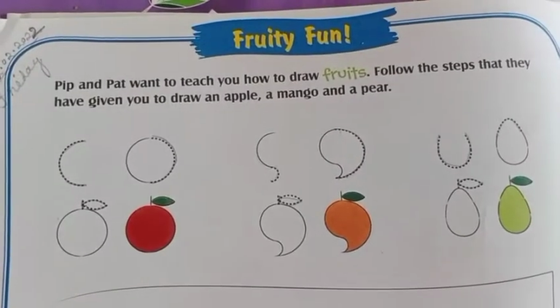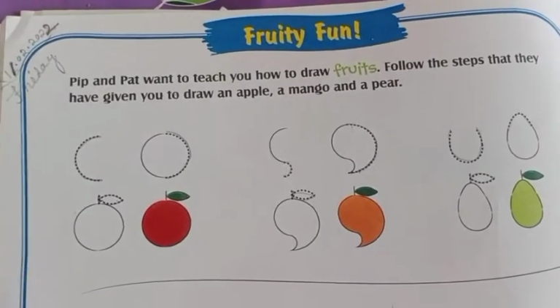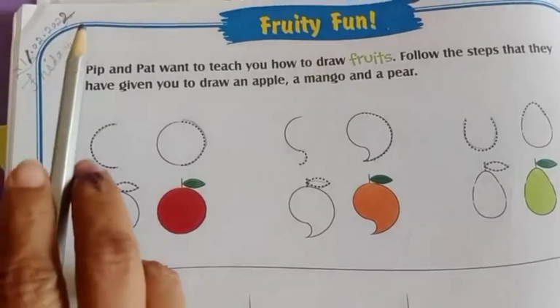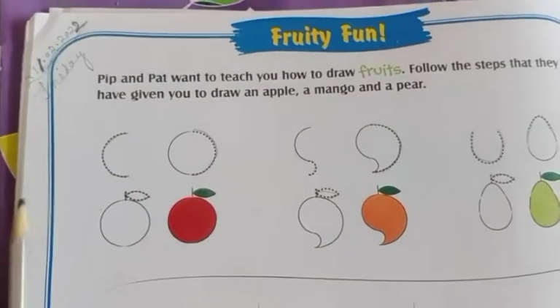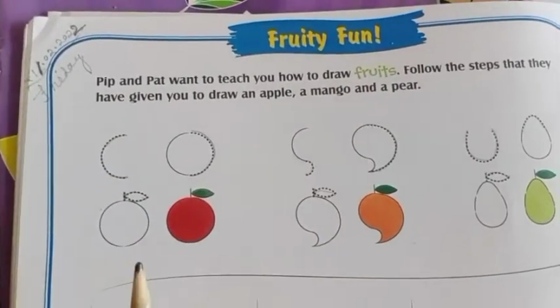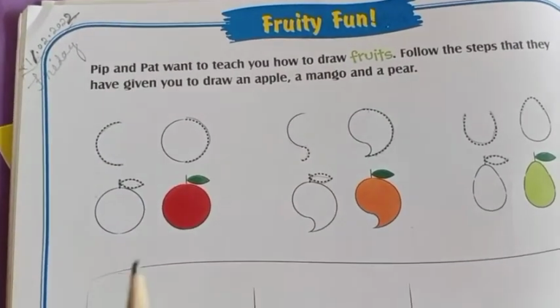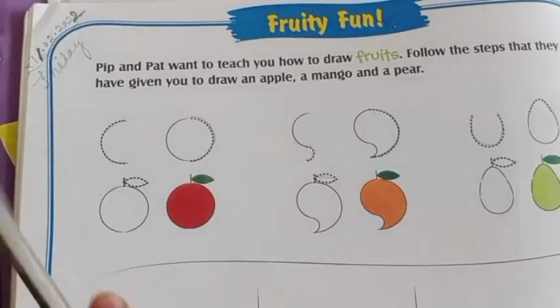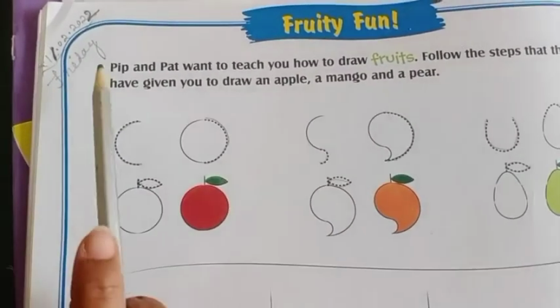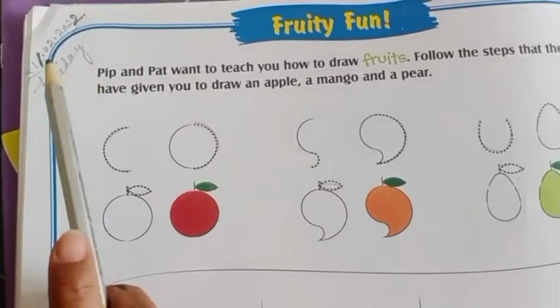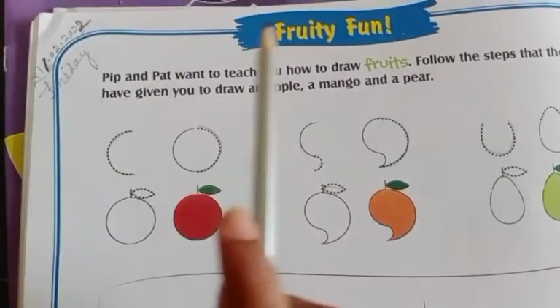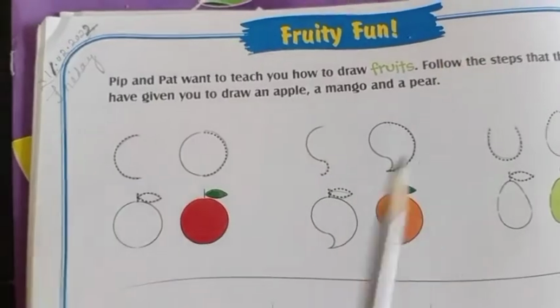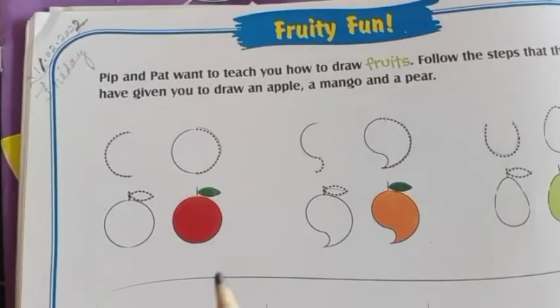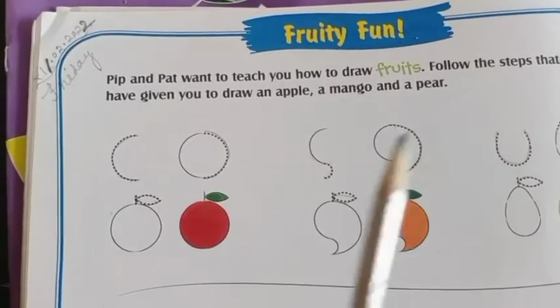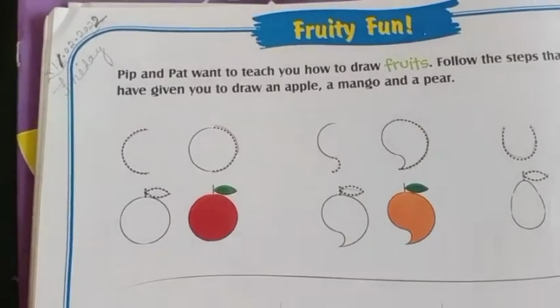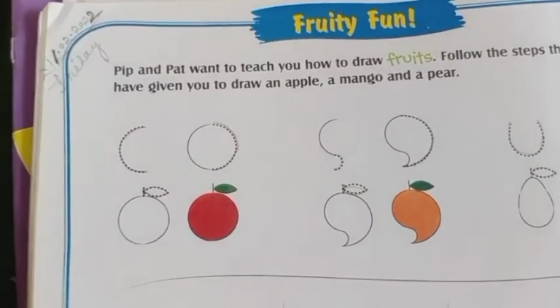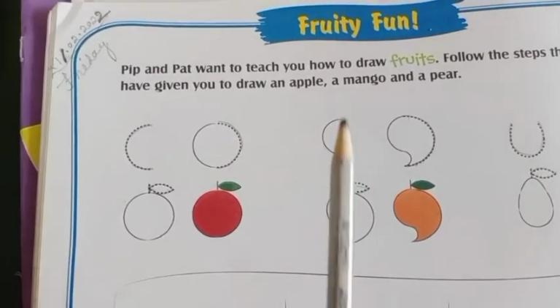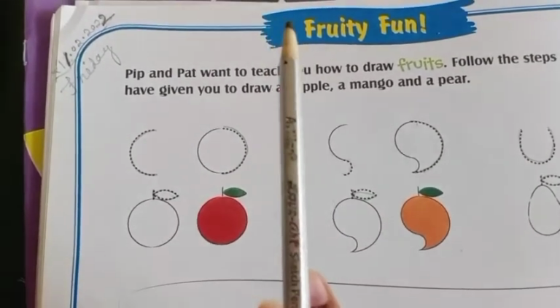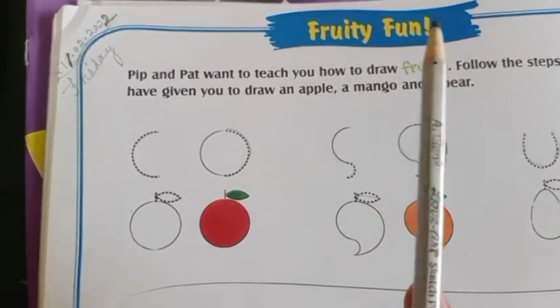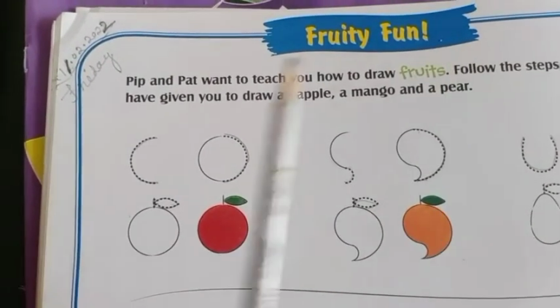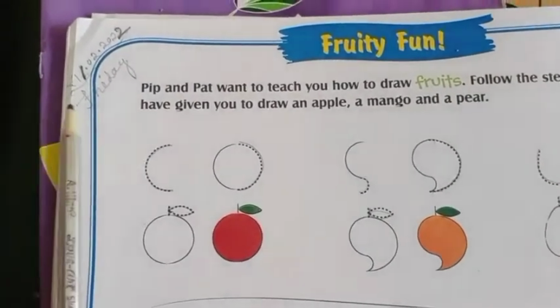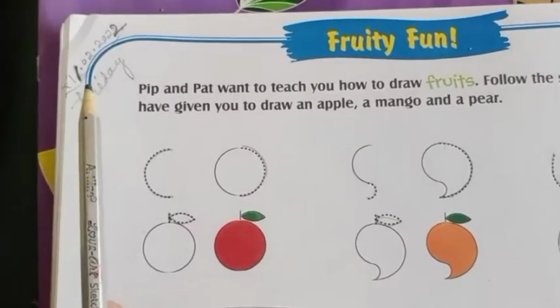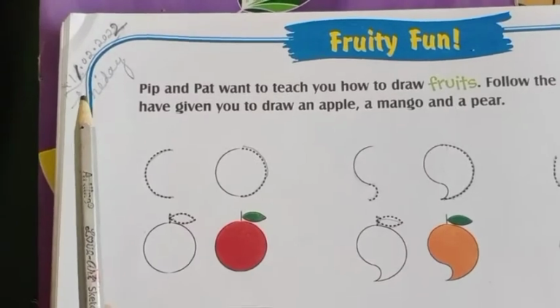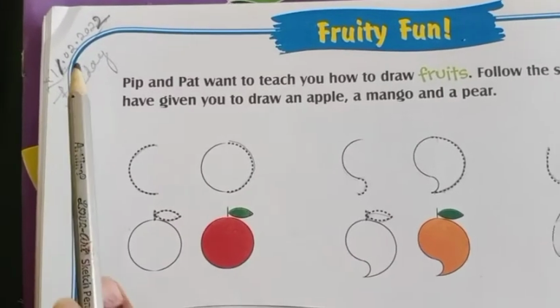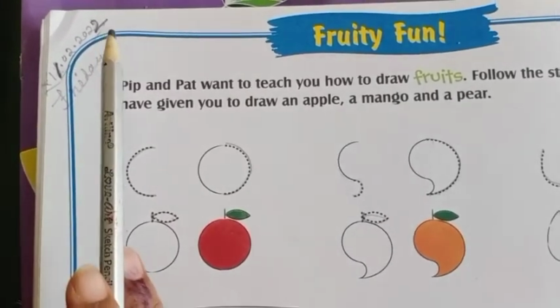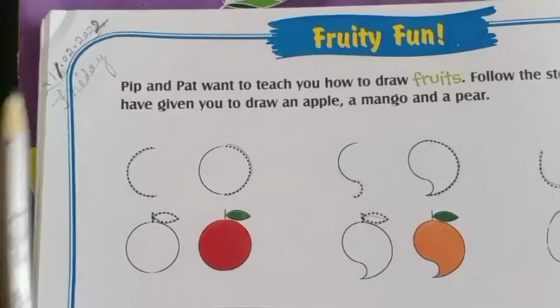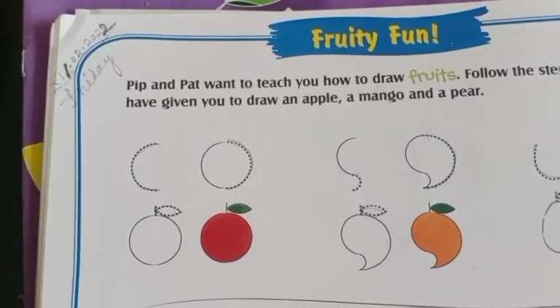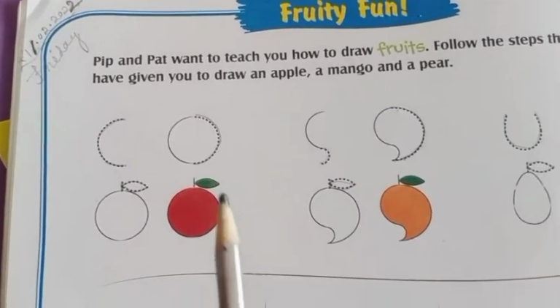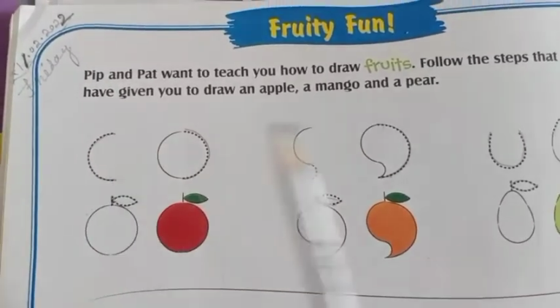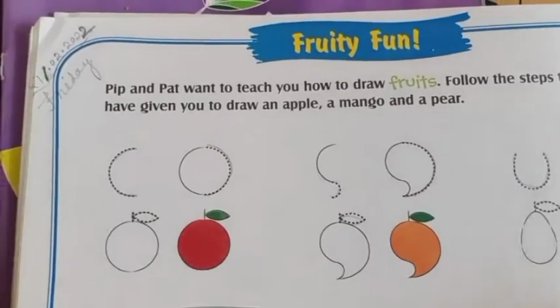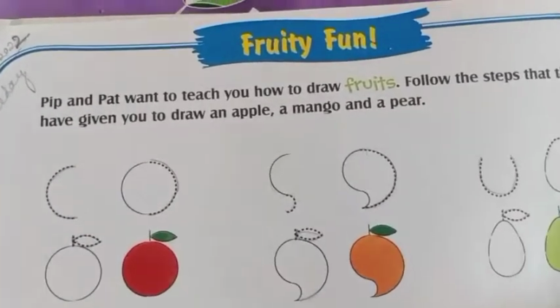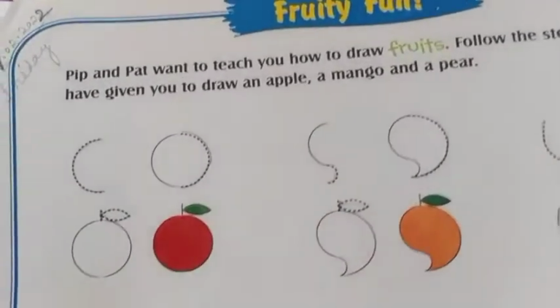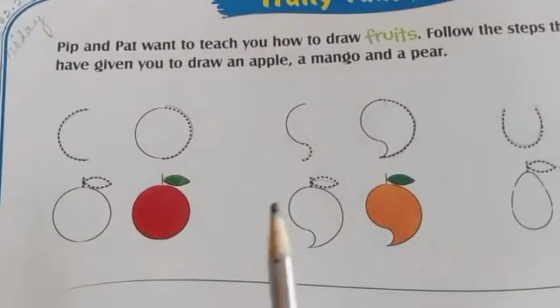Good morning everyone. Today's coloring is Little Art, page number 24, Fruity Fun. Put the date 11-2022. Friday is your day, you have to do this one.